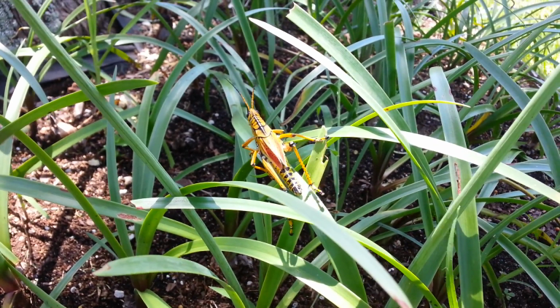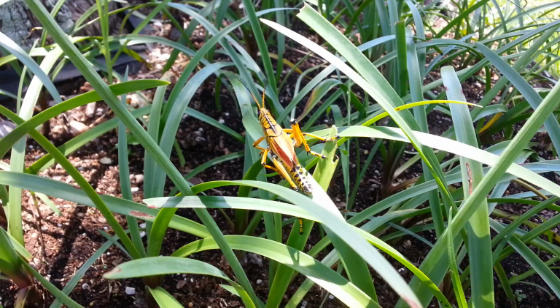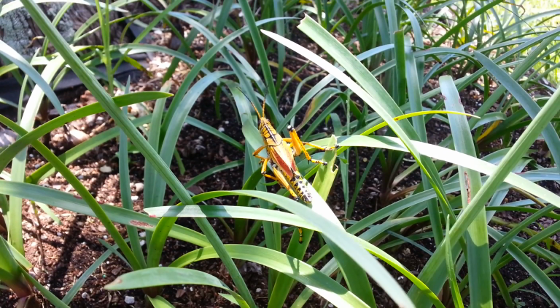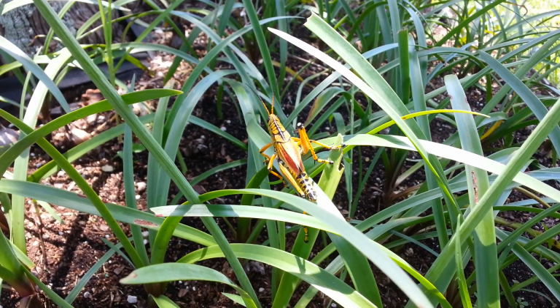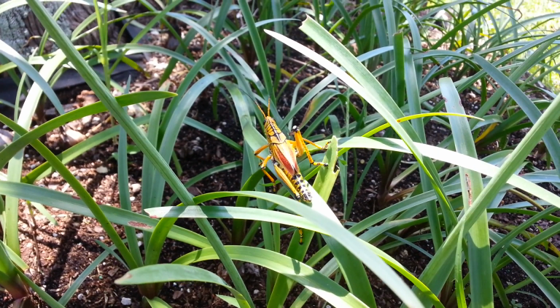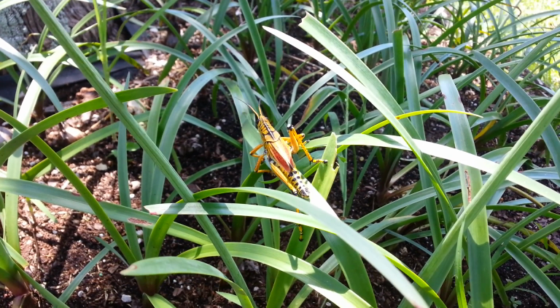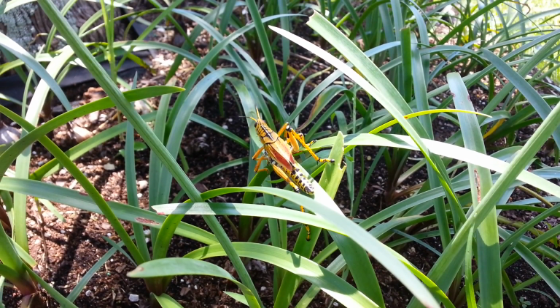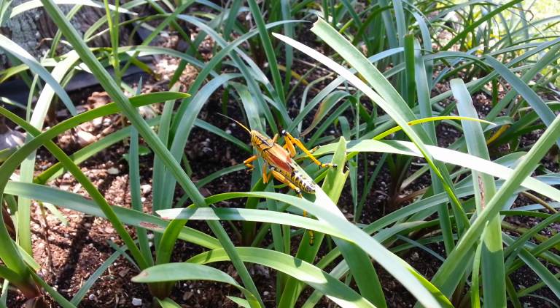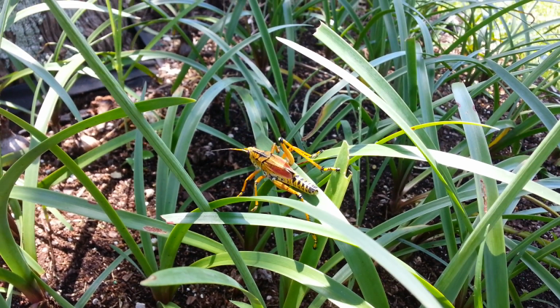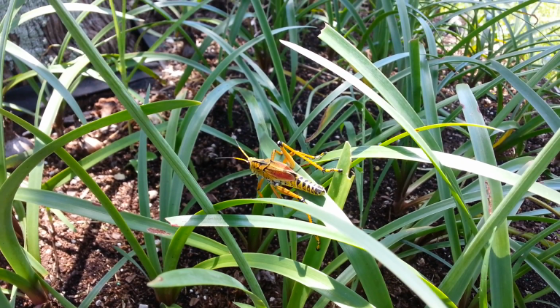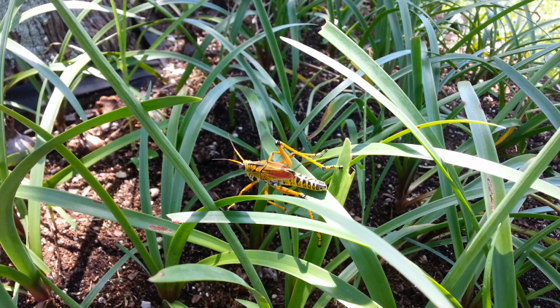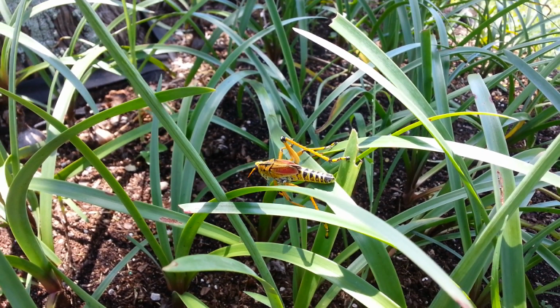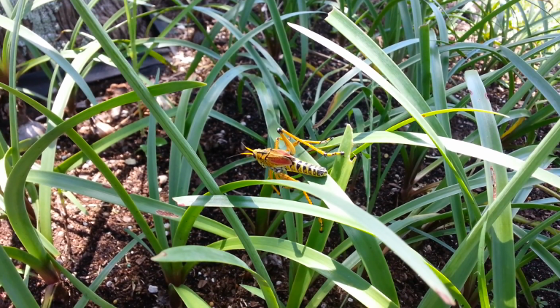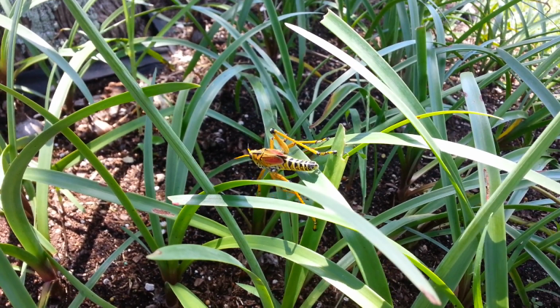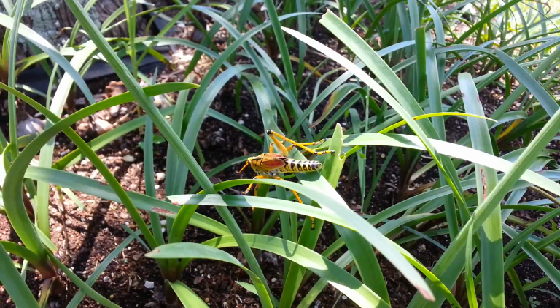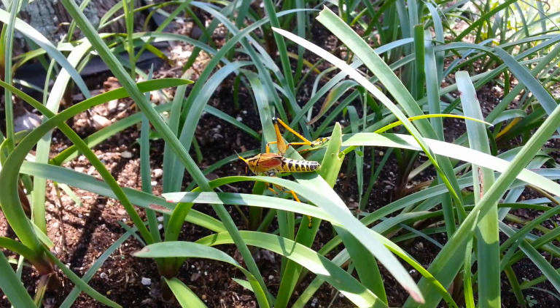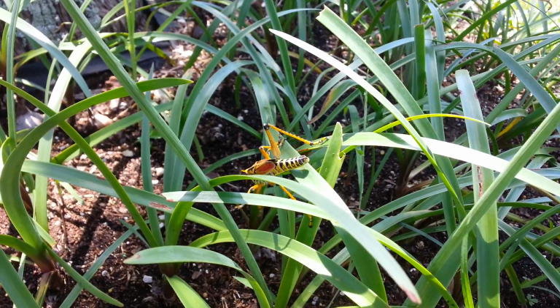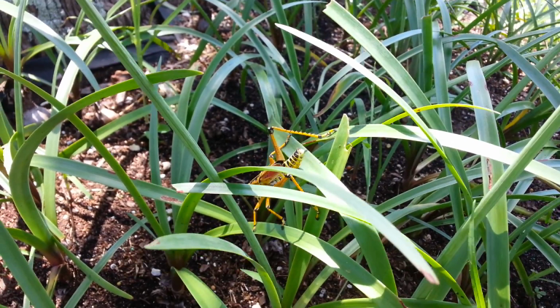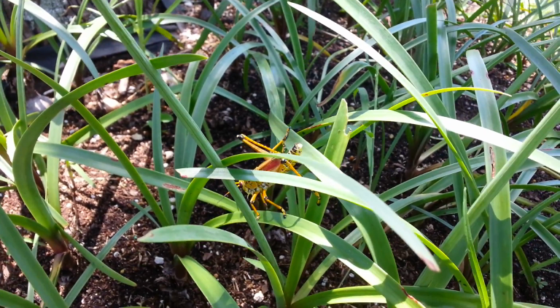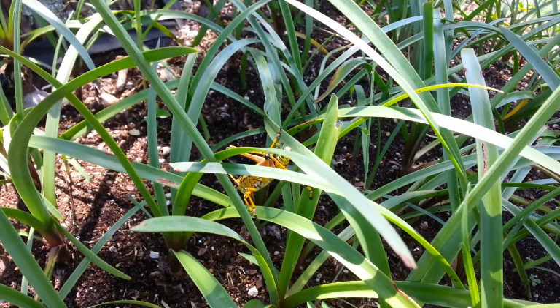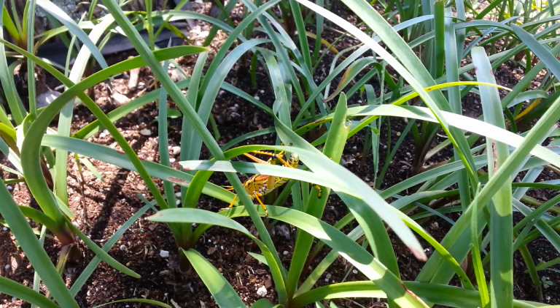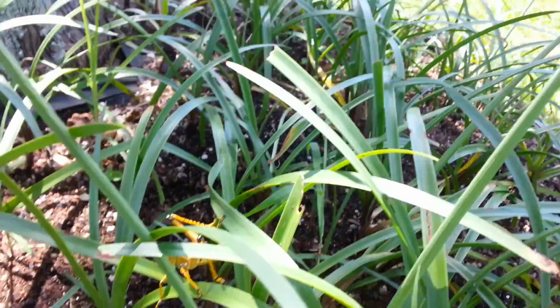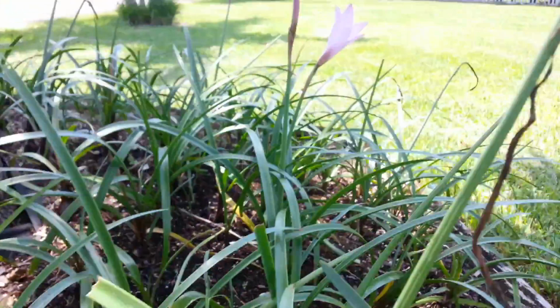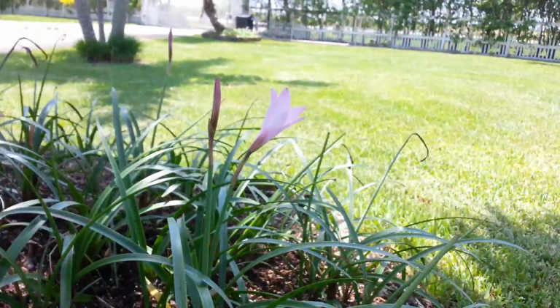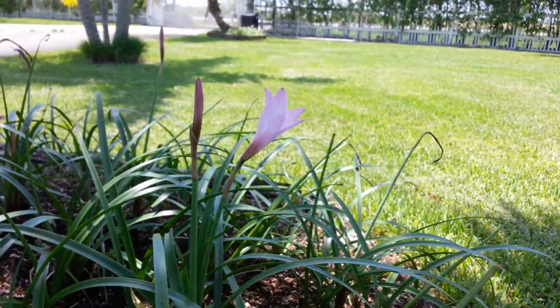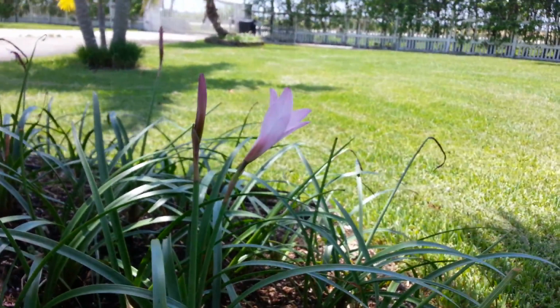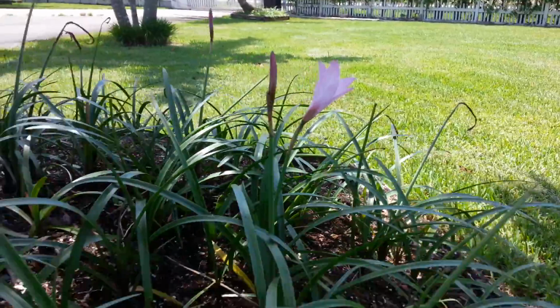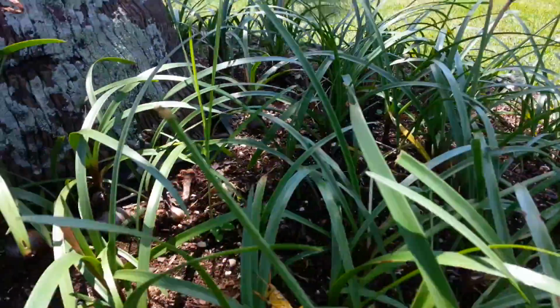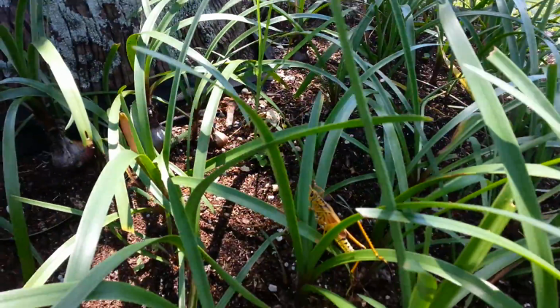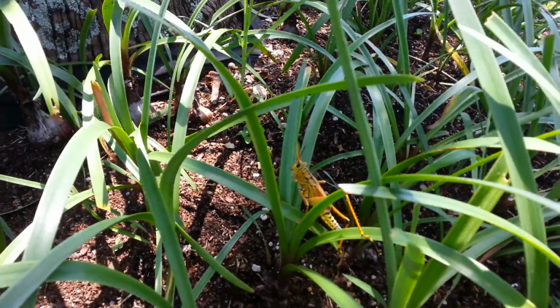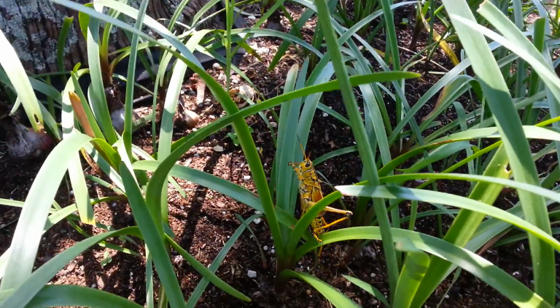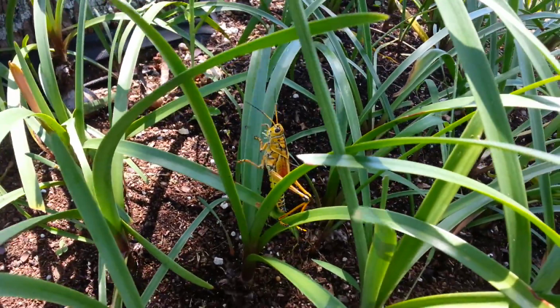This is a ruthless insect. It devours crops. It loves these little water lilies — it loves them. And you see these nice little lilies, they've got these nice flowers. It just sucks on them and eats them up like crazy.